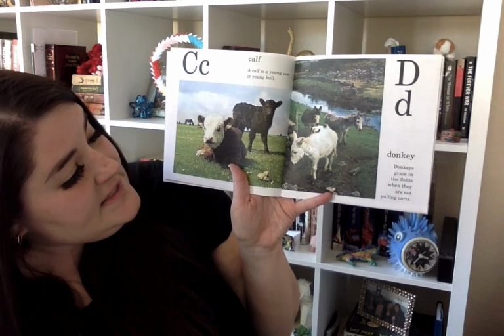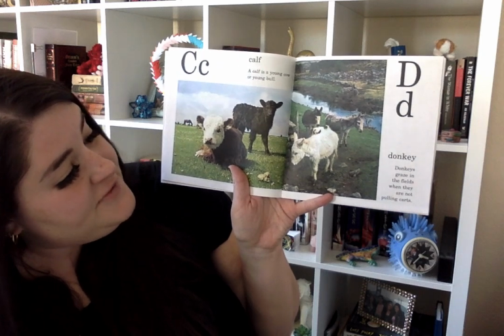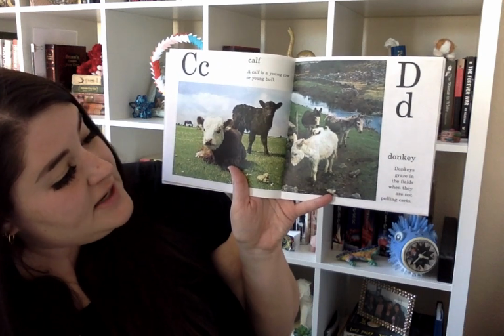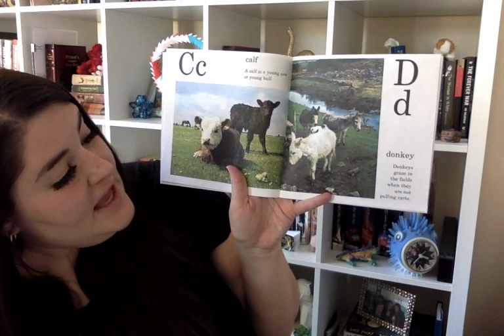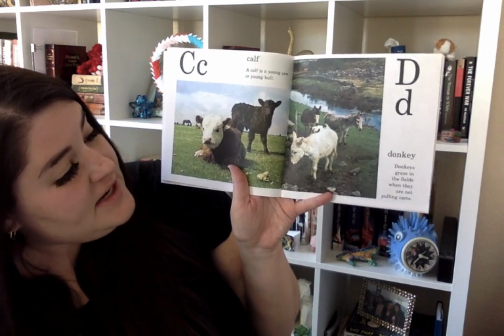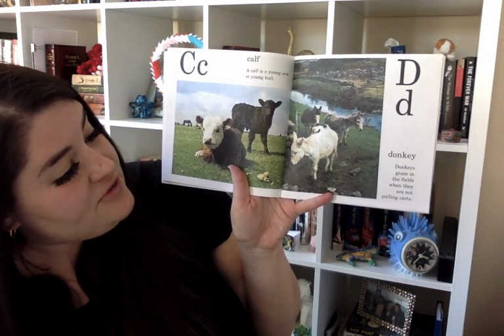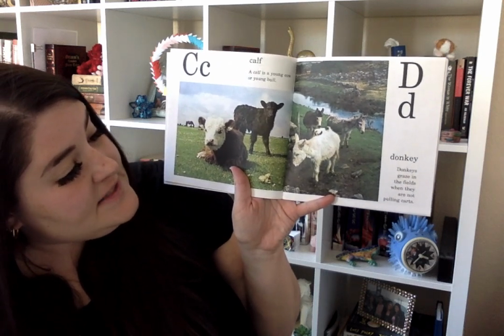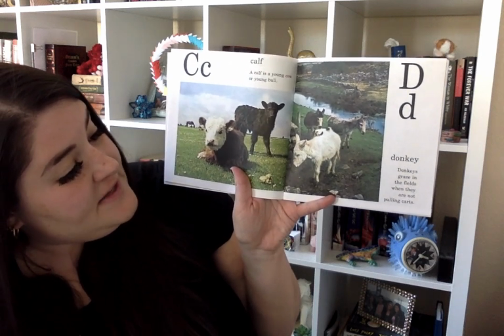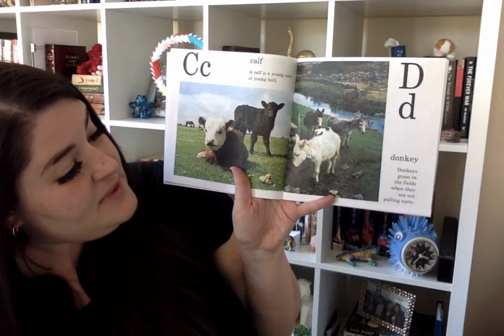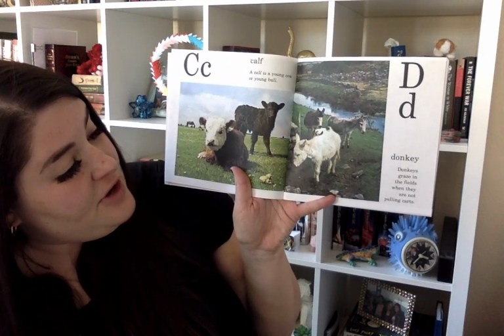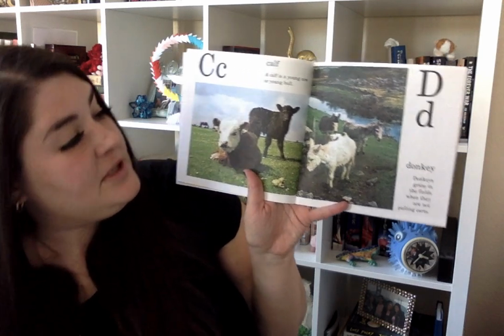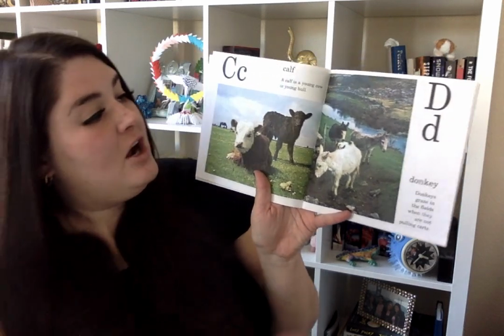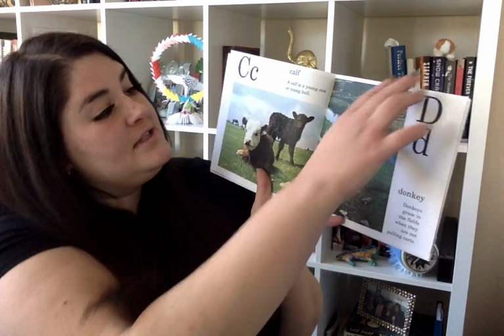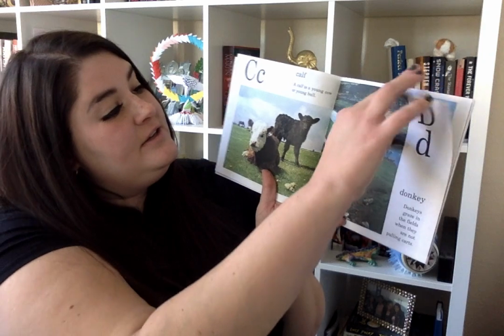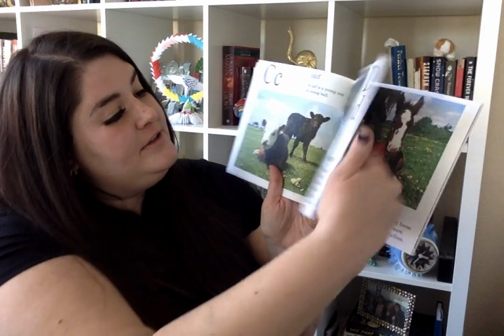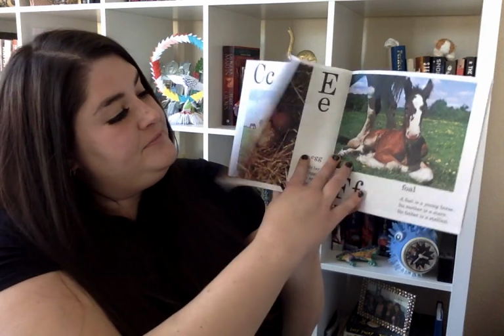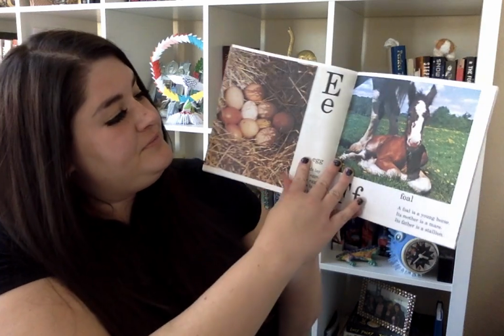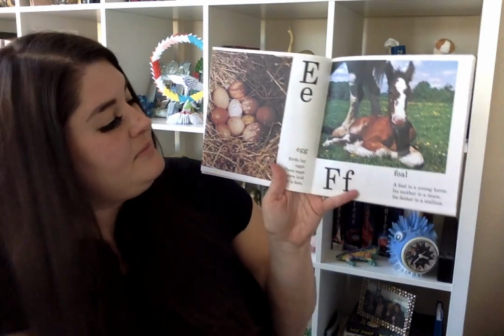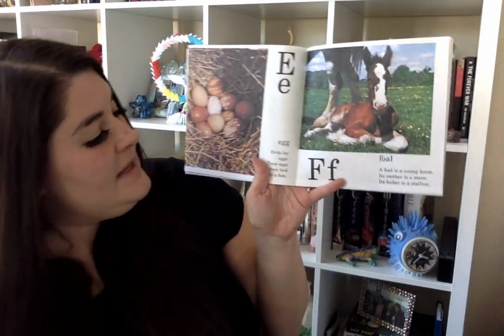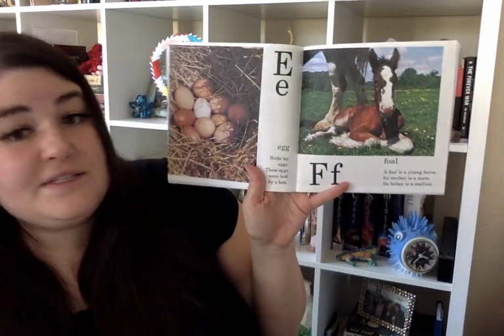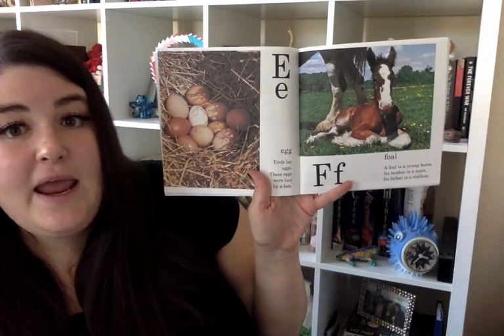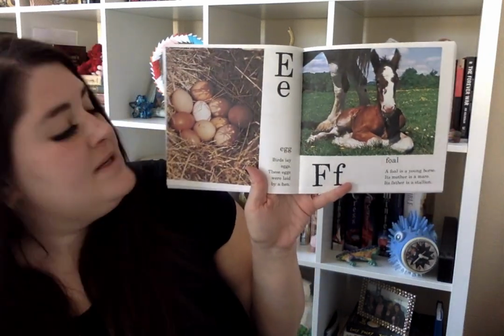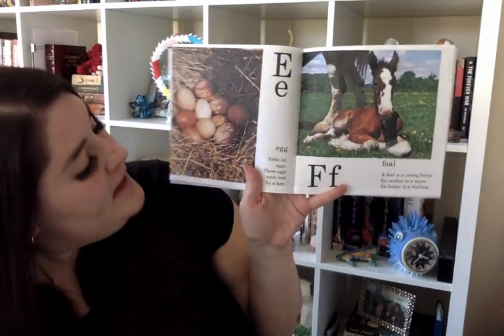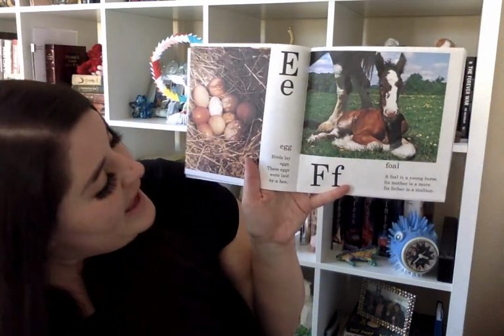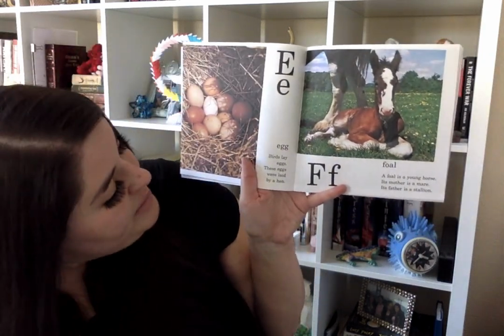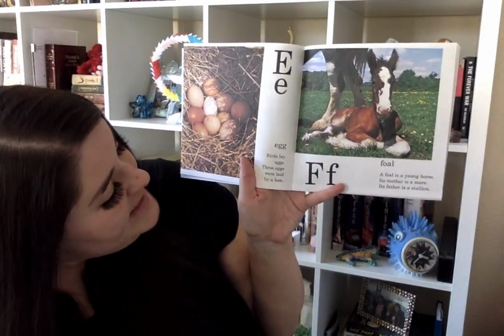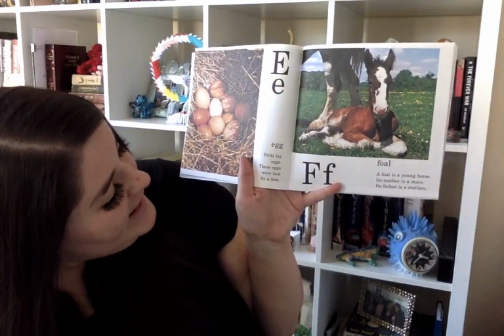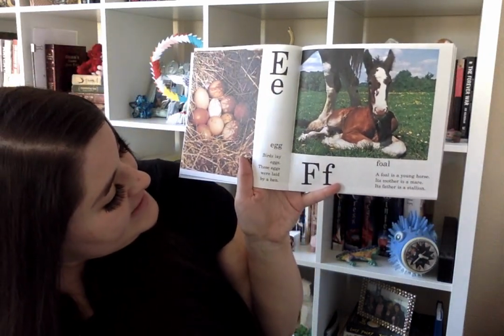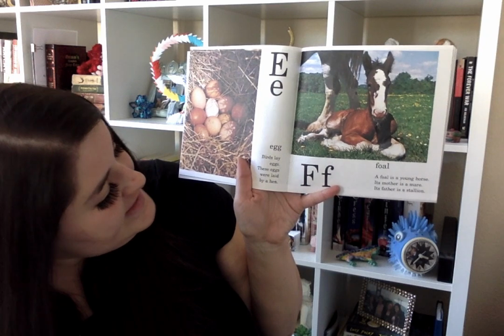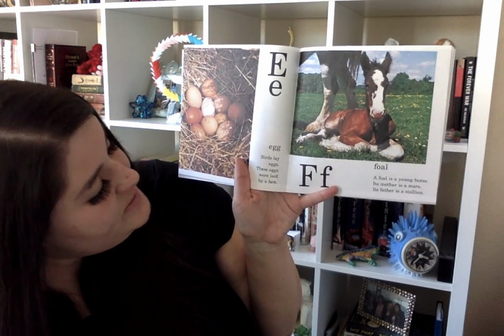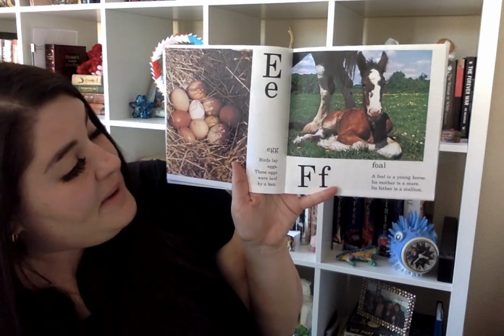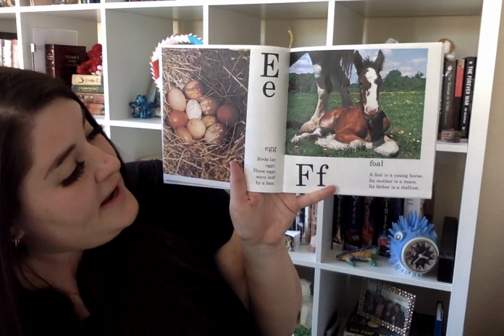D is for donkey. Donkeys graze in the fields when they are not pulling carts. E is for eggs. Birds lay eggs. These eggs were laid by a hen.